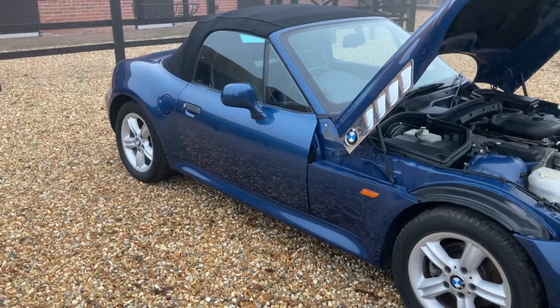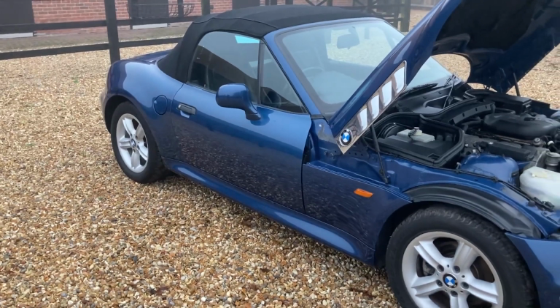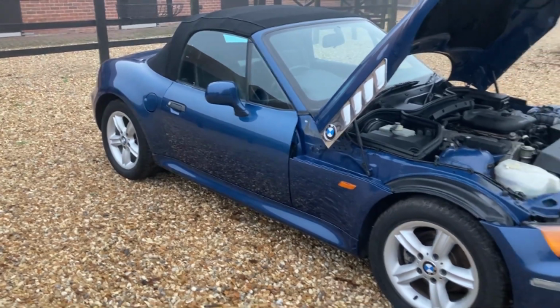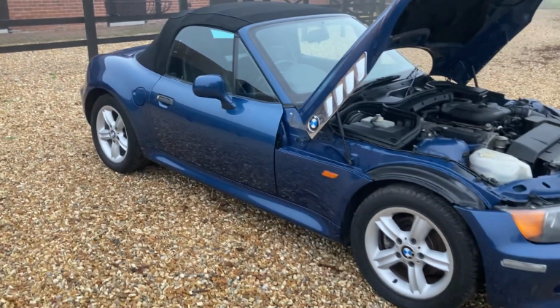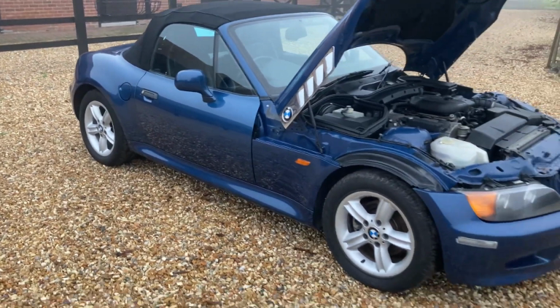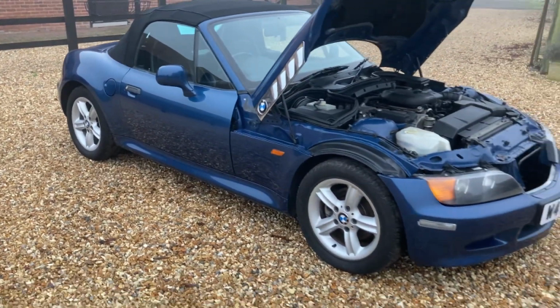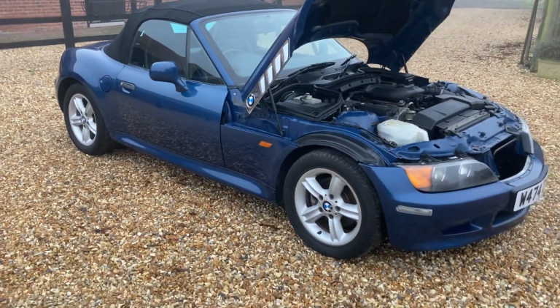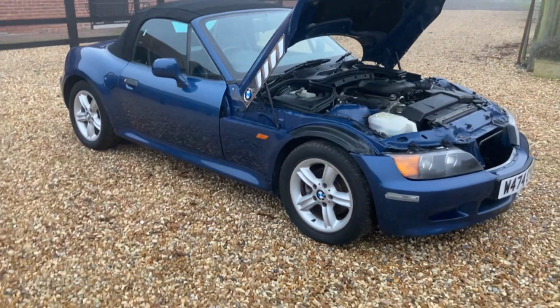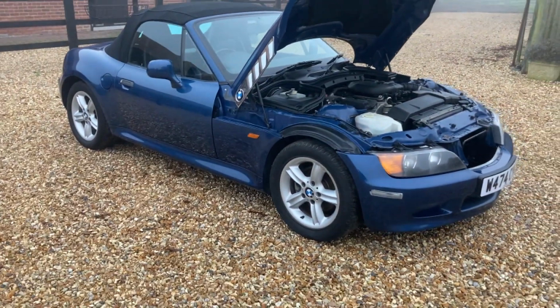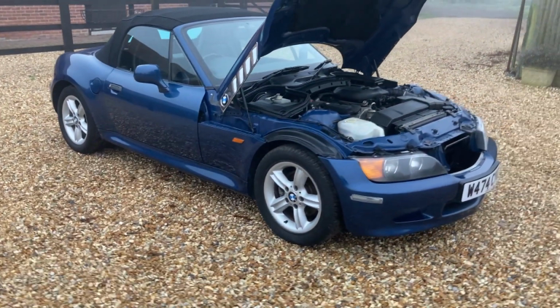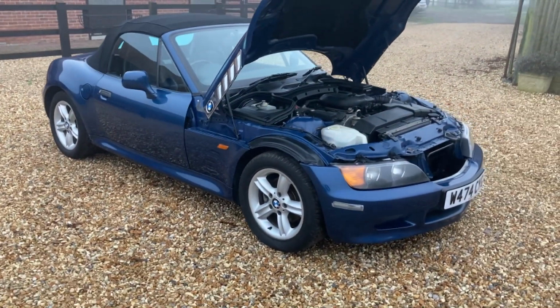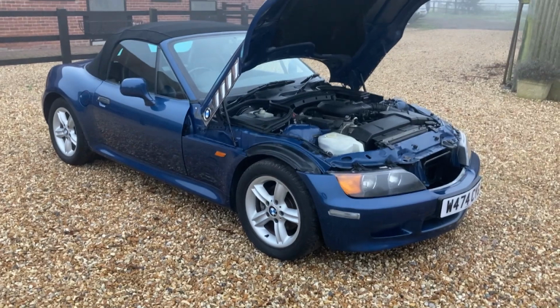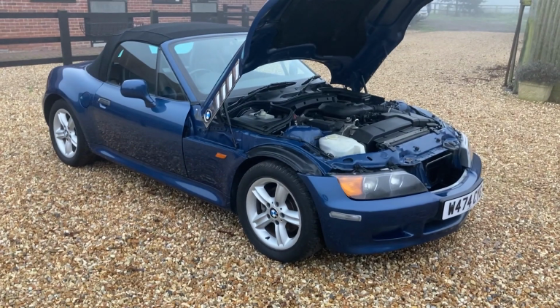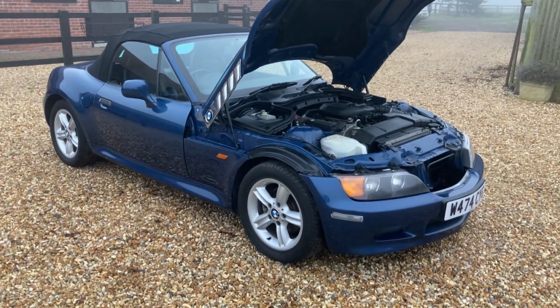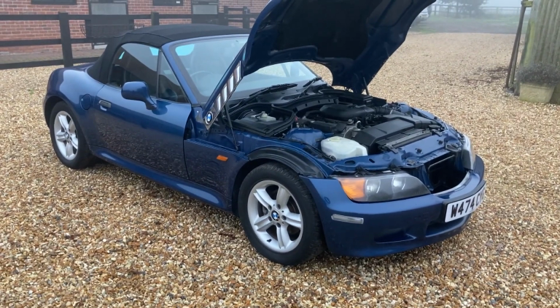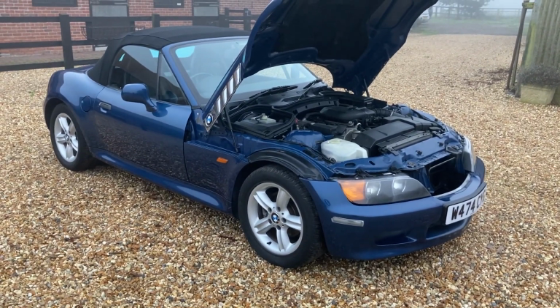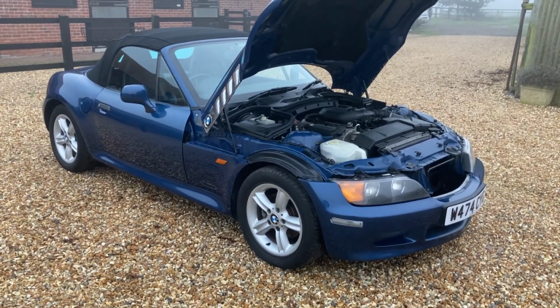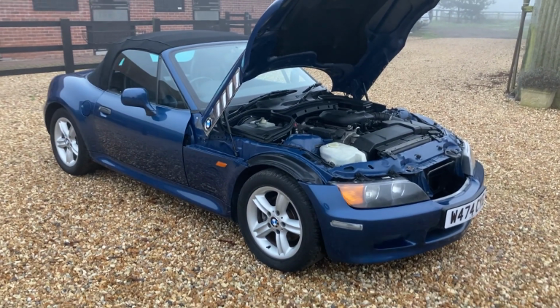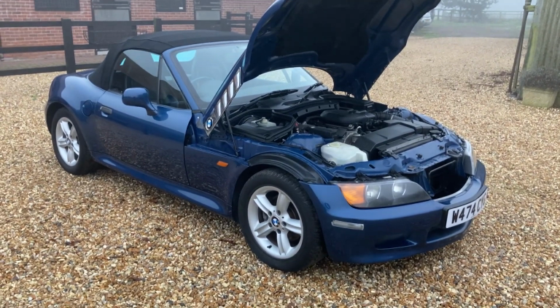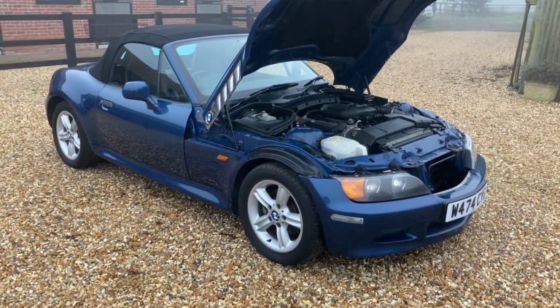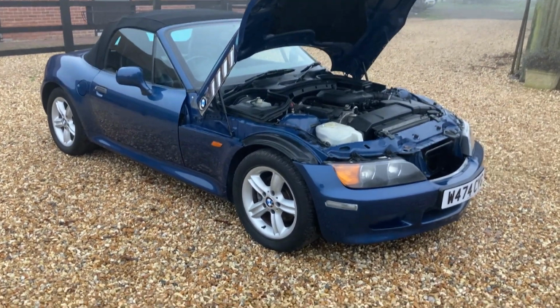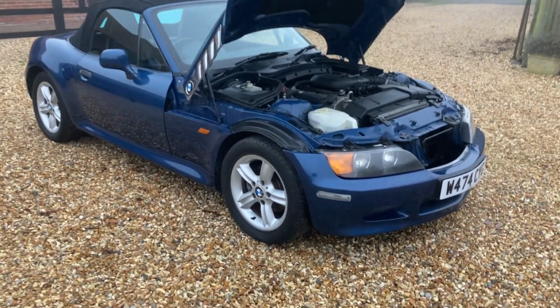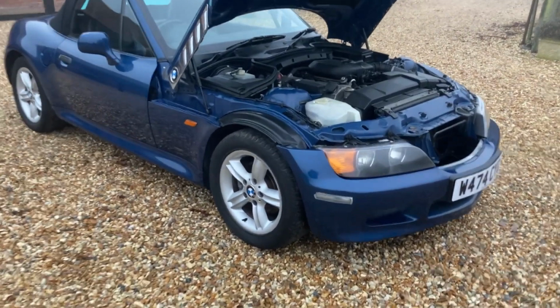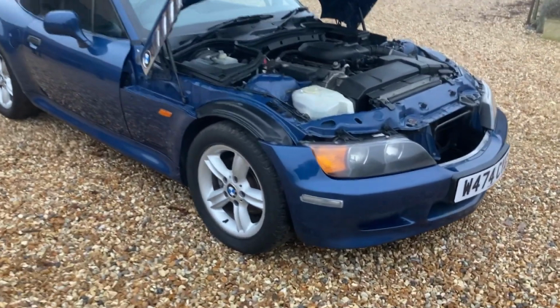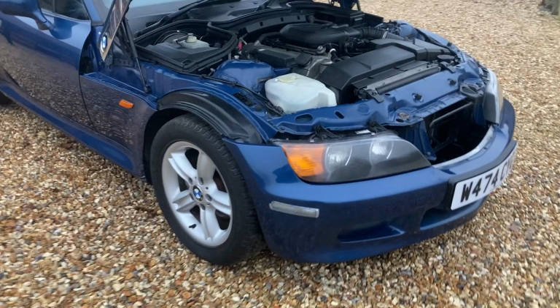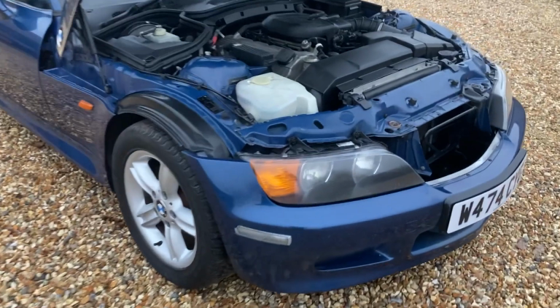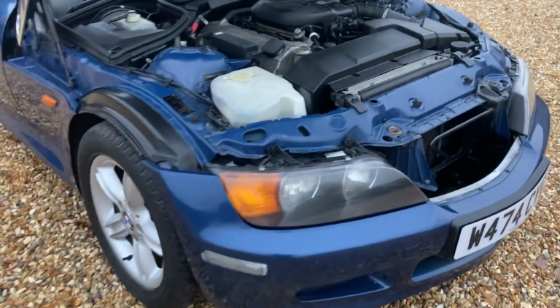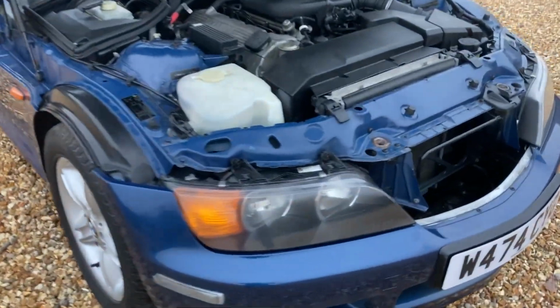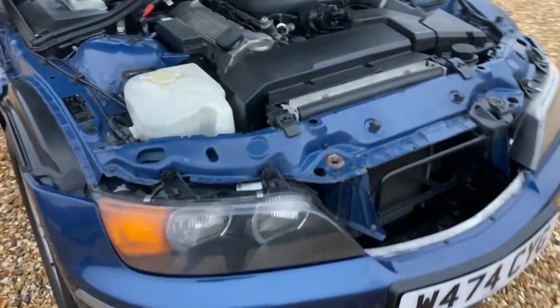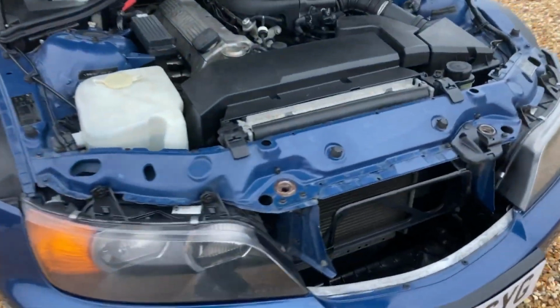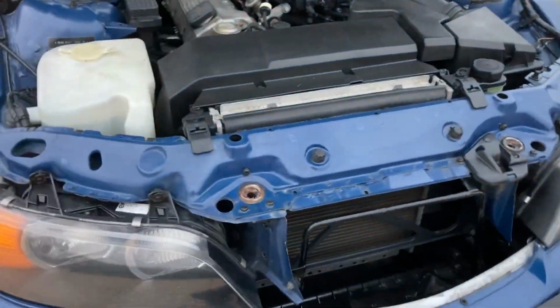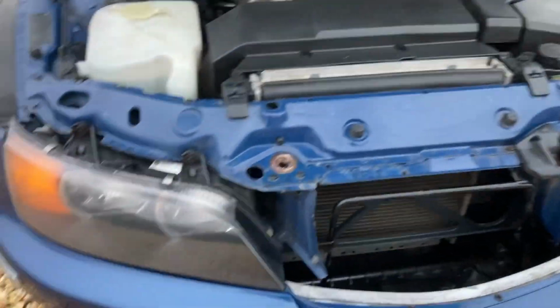Here we are today with a very pretty Topaz Blue BMW Z3 Sport car — Topaz Blue Metallic.